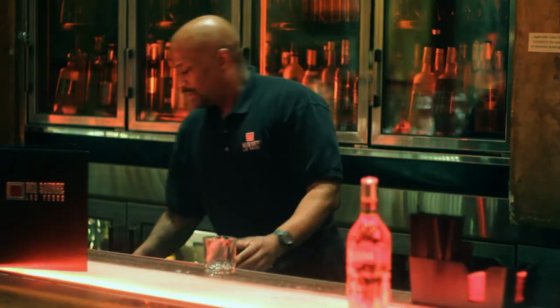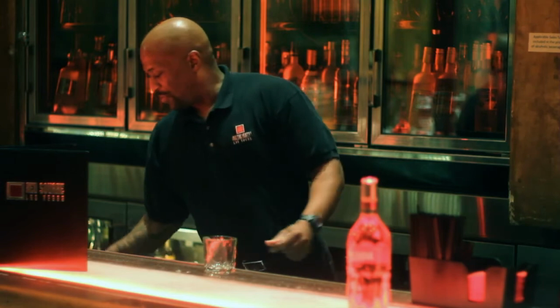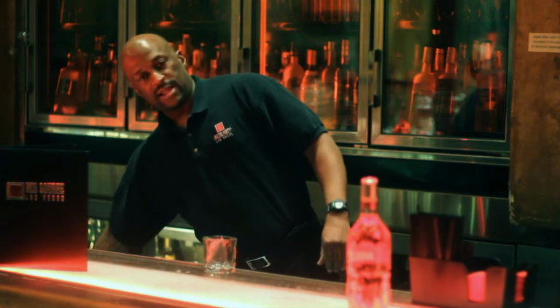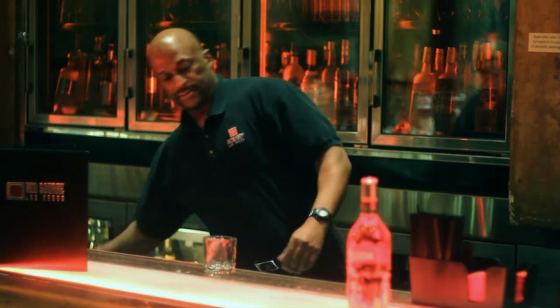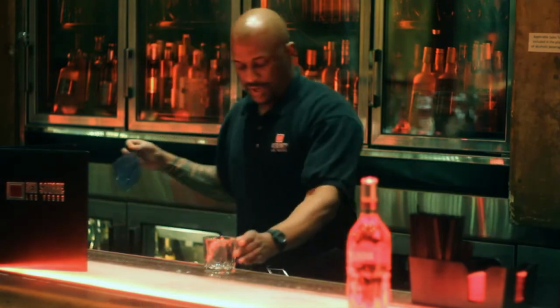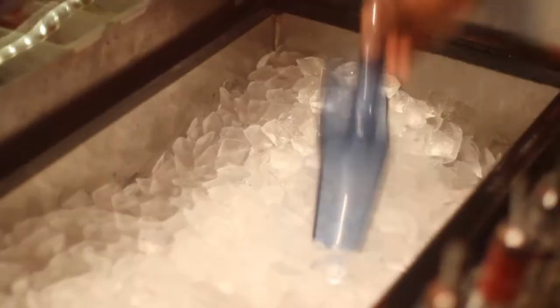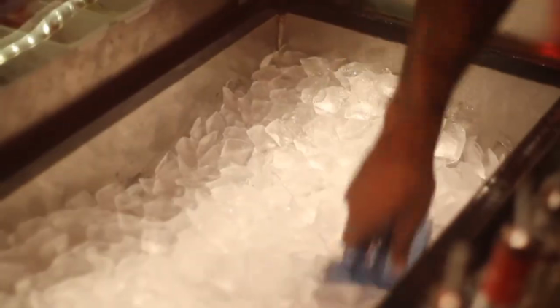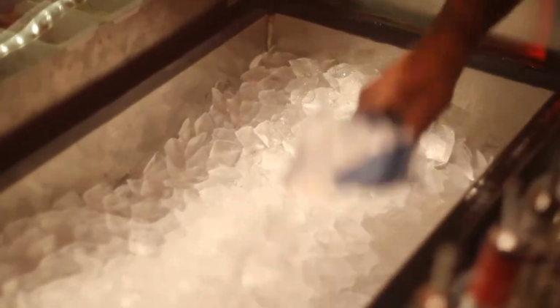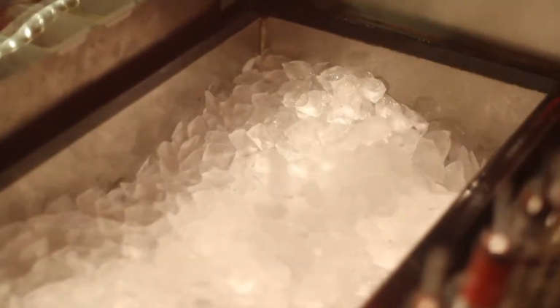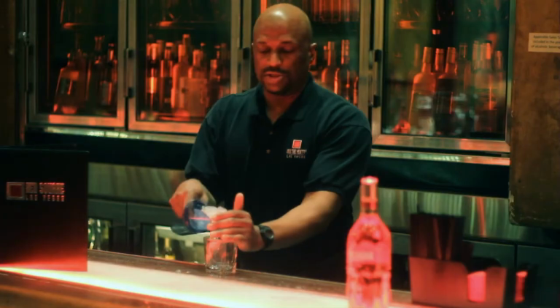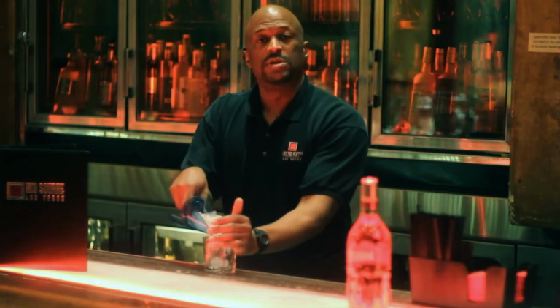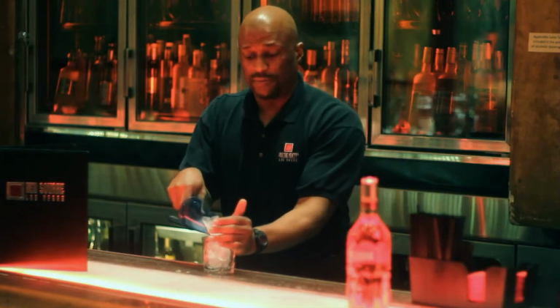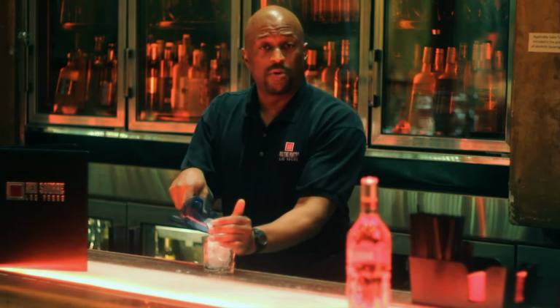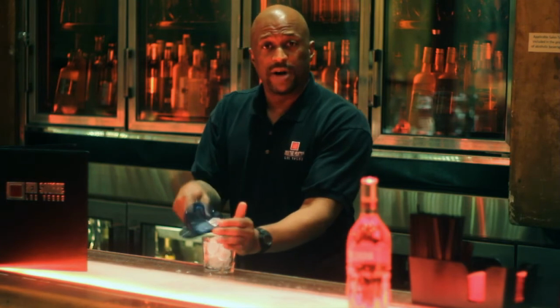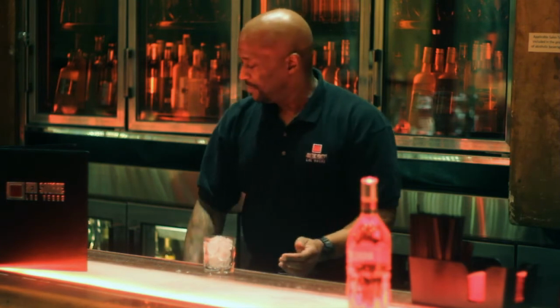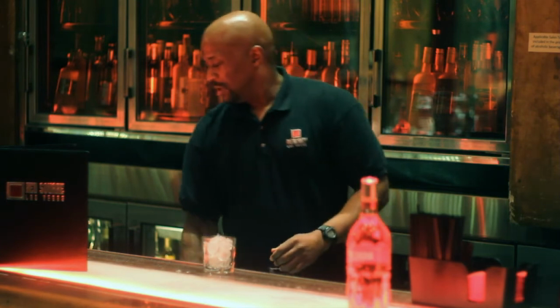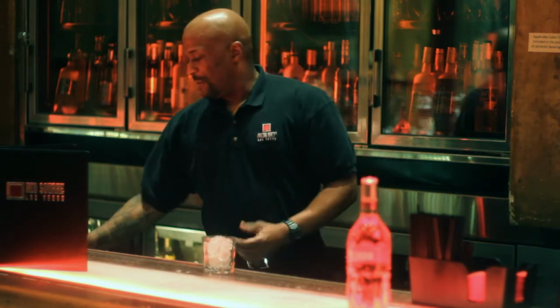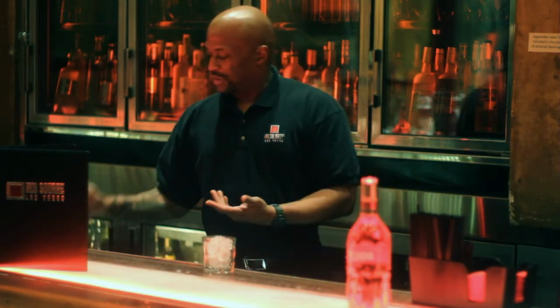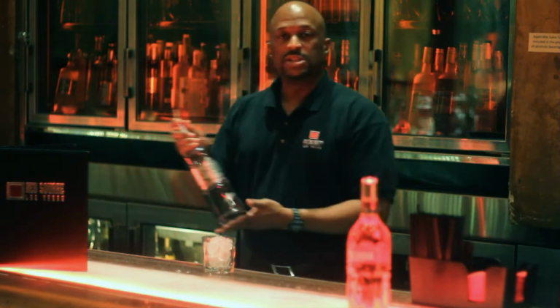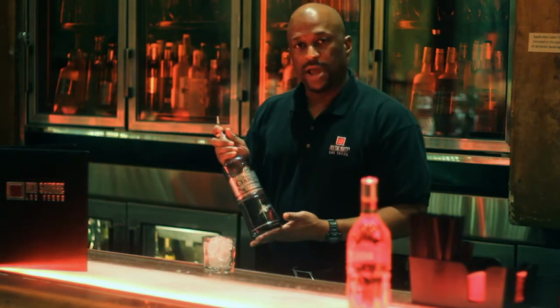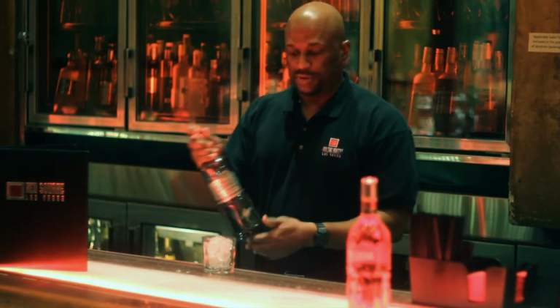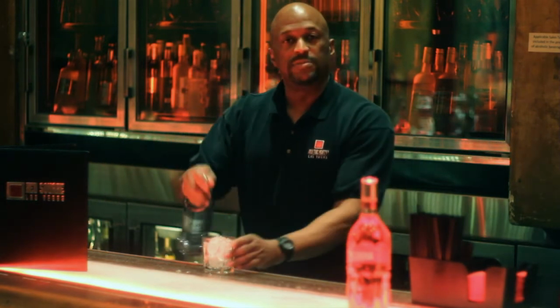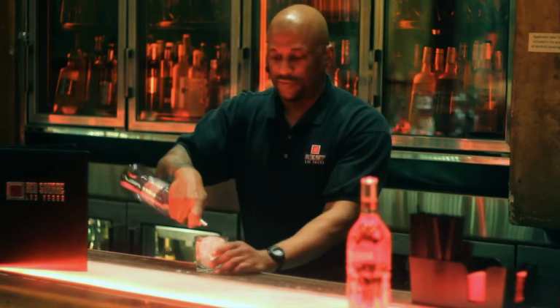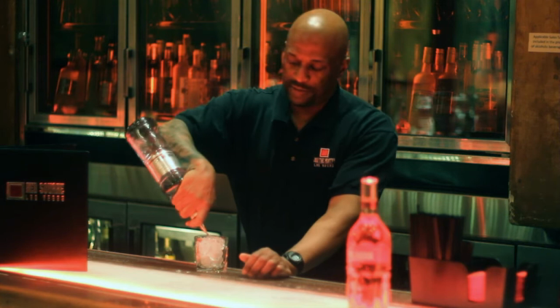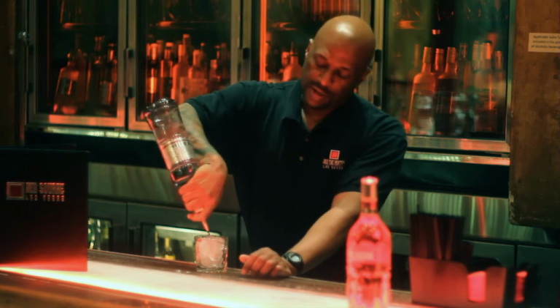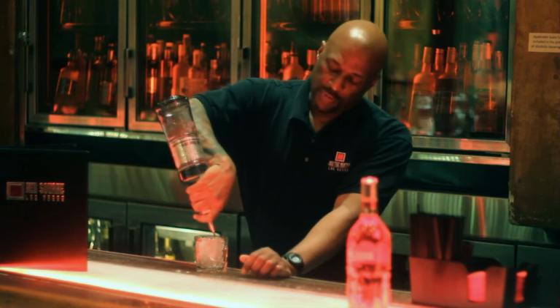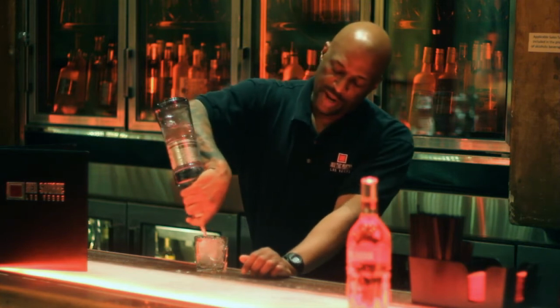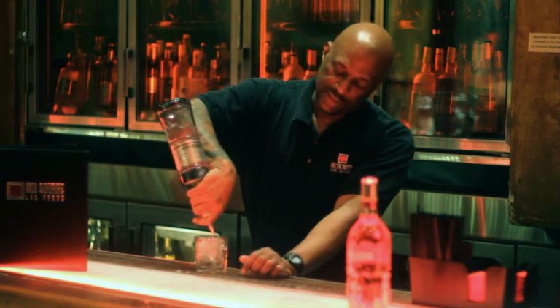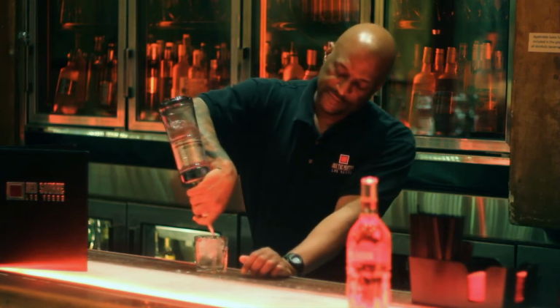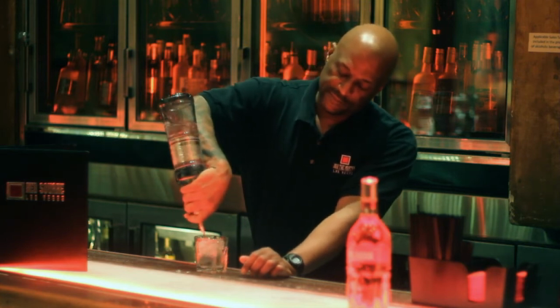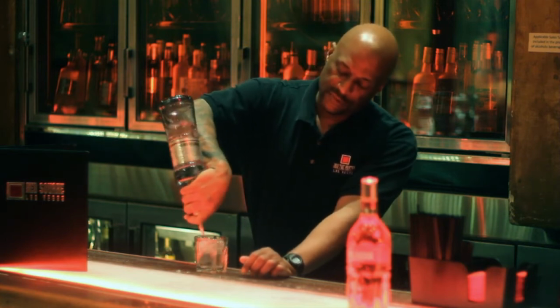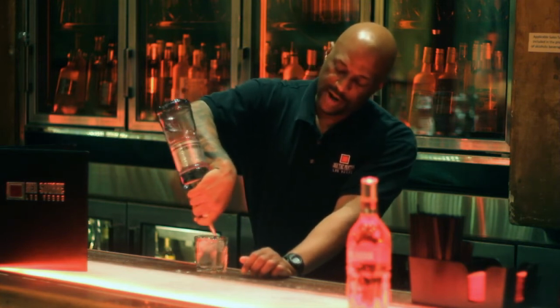Start off with a rocks glass. Now if you're going to drink vodka on the rocks, I suggest you use a better quality vodka. I myself like to use Russian Standard Platinum — it's a nice smooth tasting vodka. You pour three ounces of that over ice.